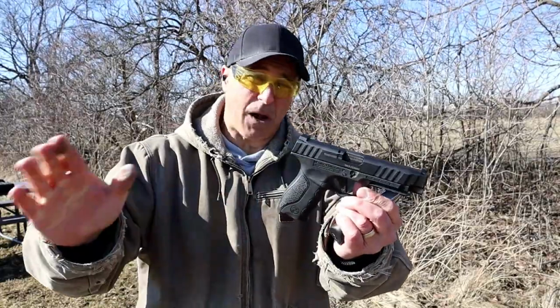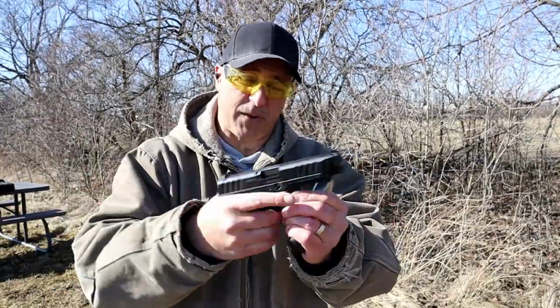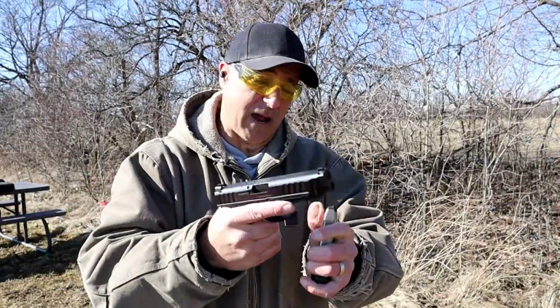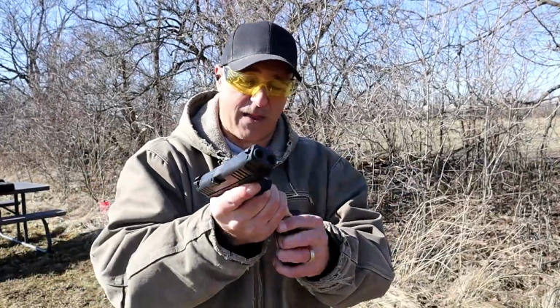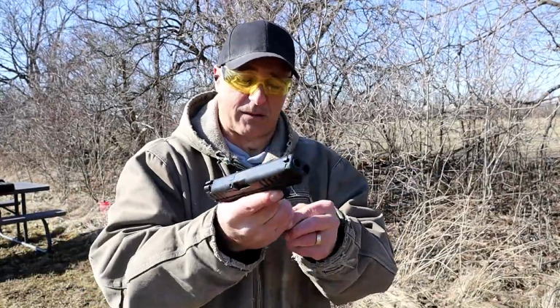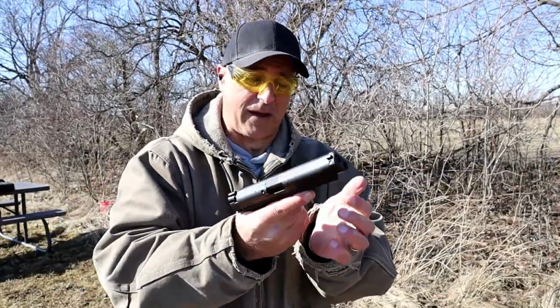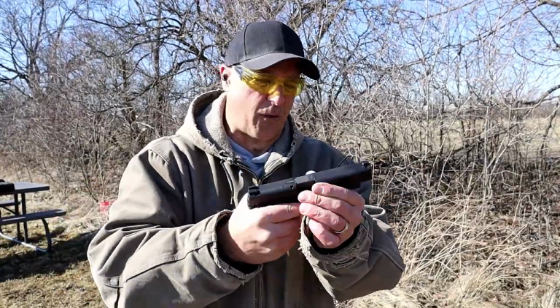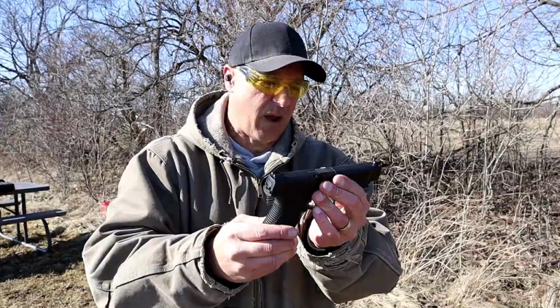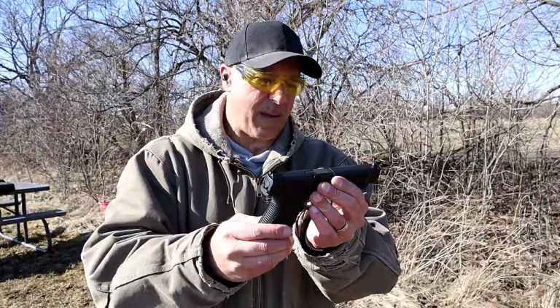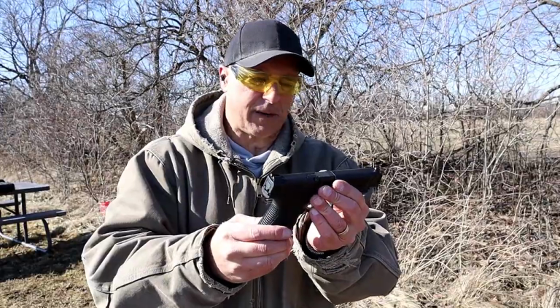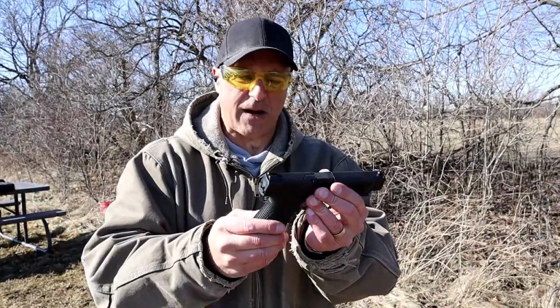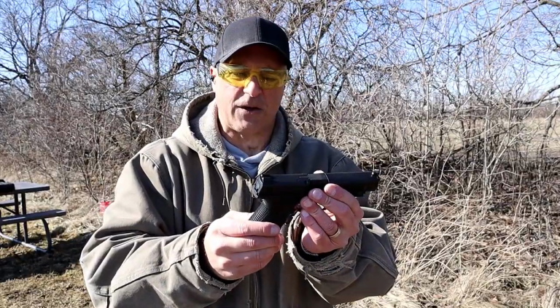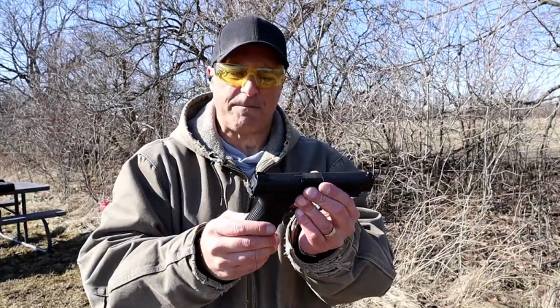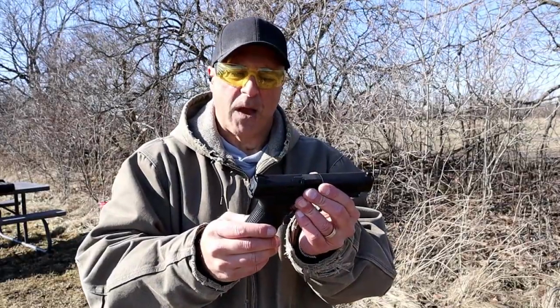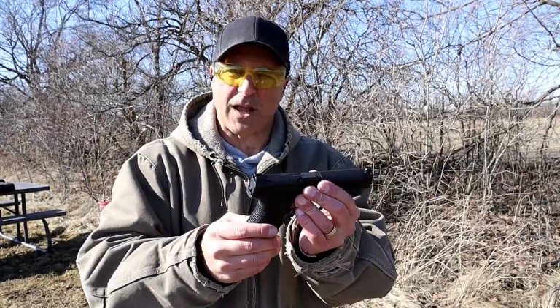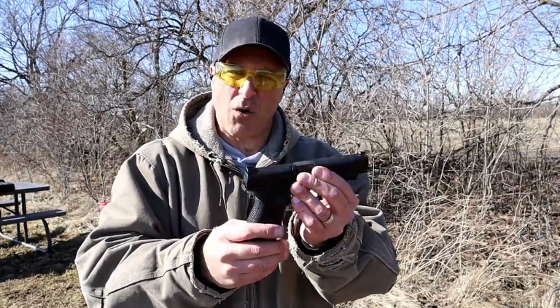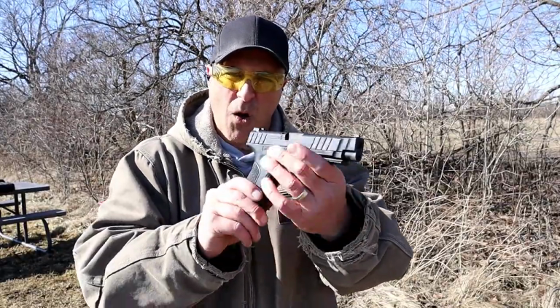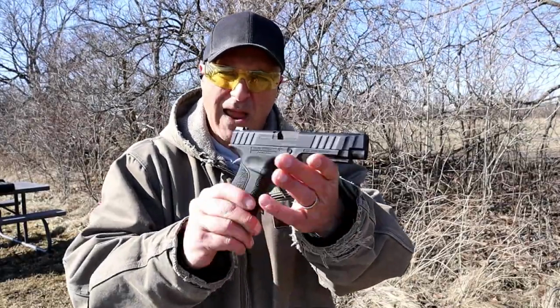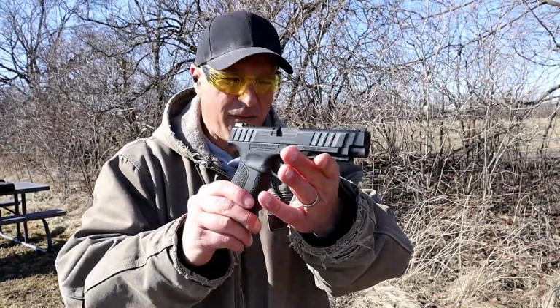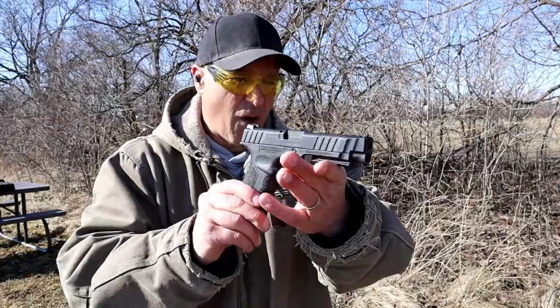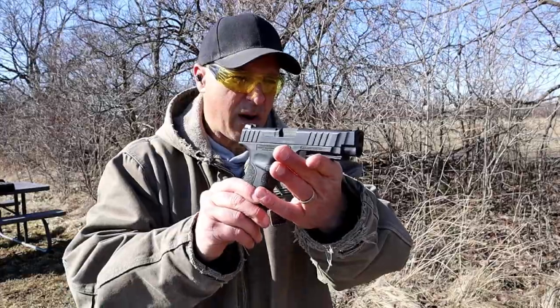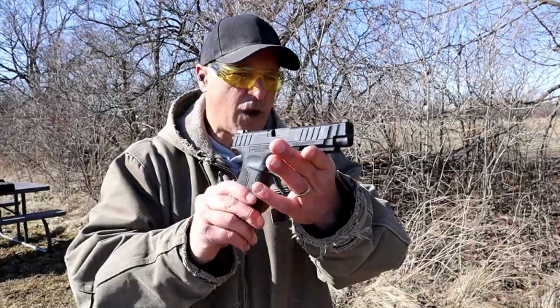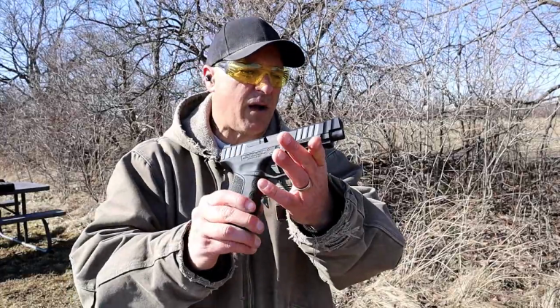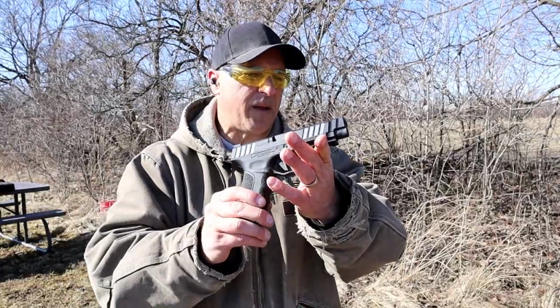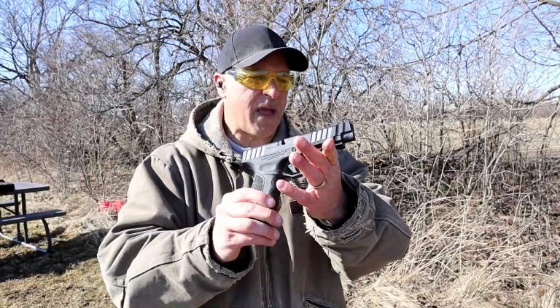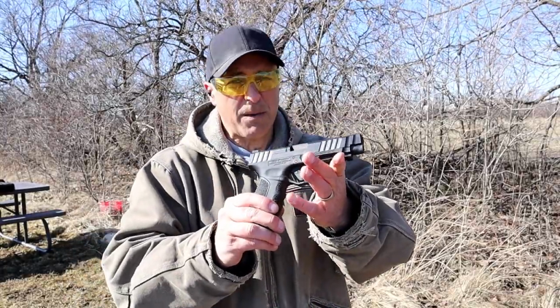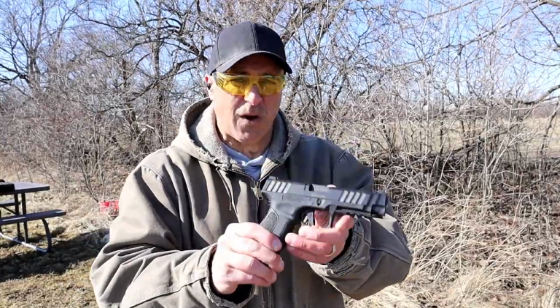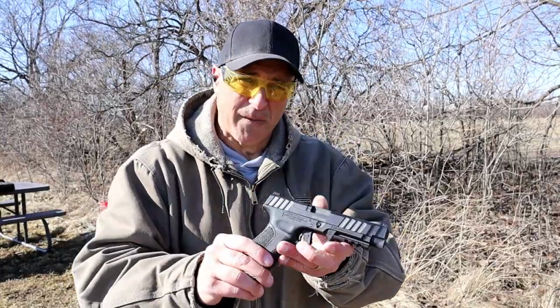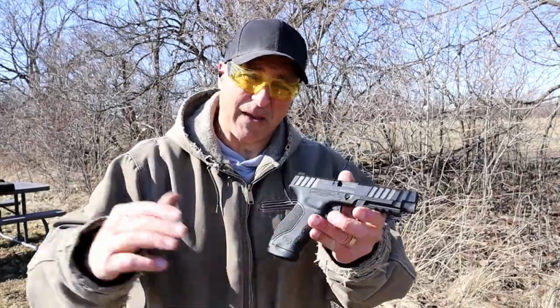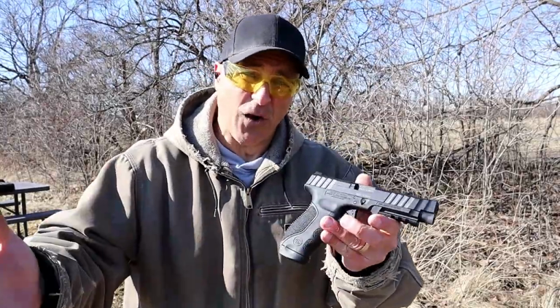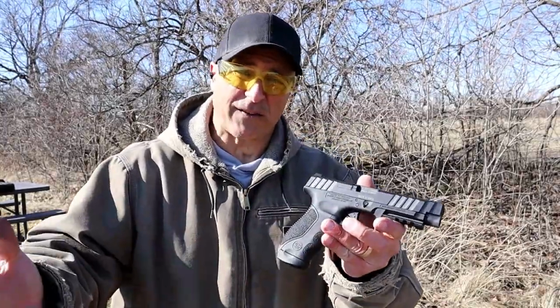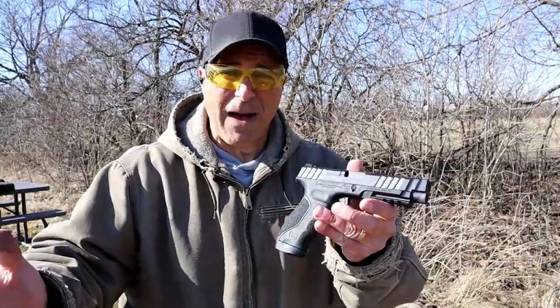MSRP $329 — I think it's a fine gun for that price. I'm not trying to sell you on it, I'm just letting you know what I have and what I'm showing off. That's pretty much what making videos is all about.